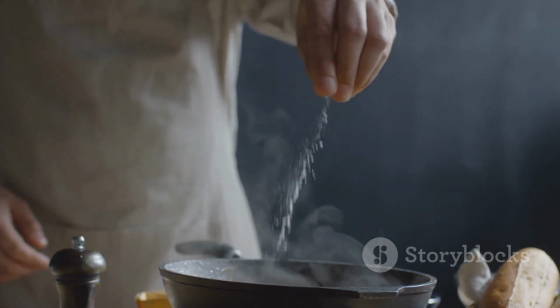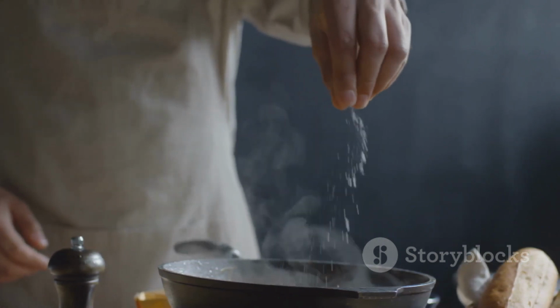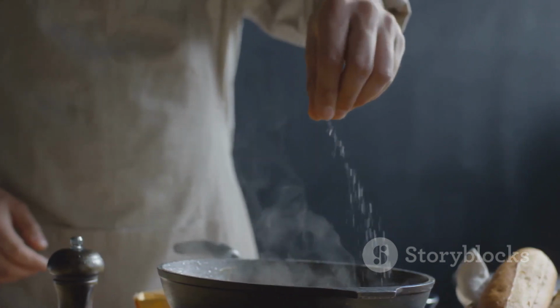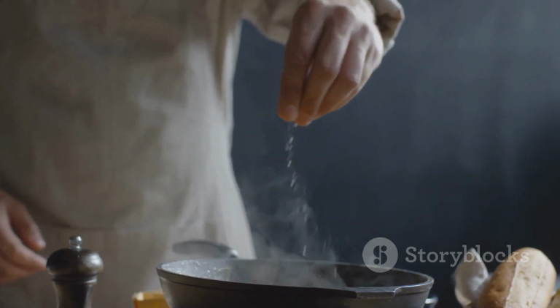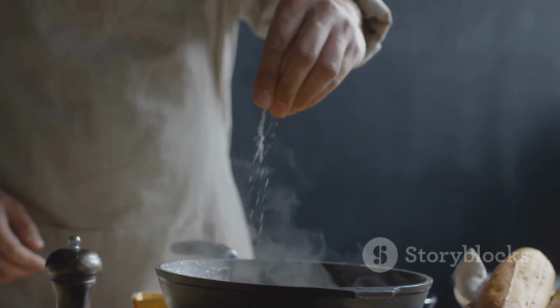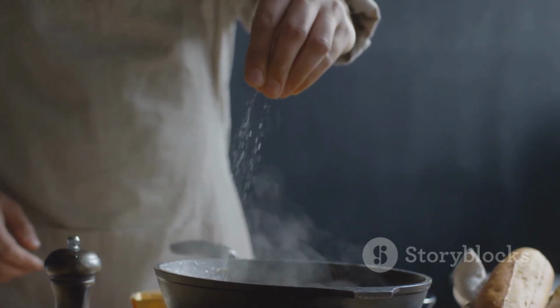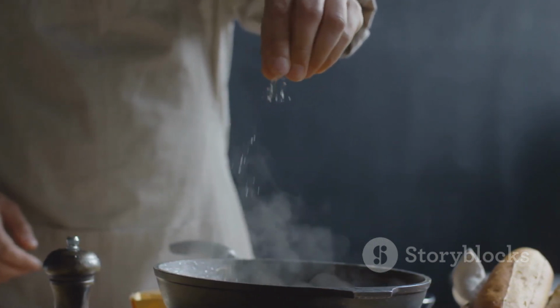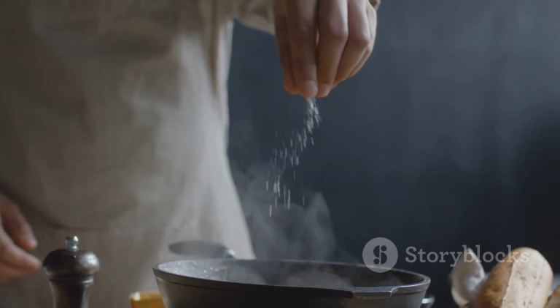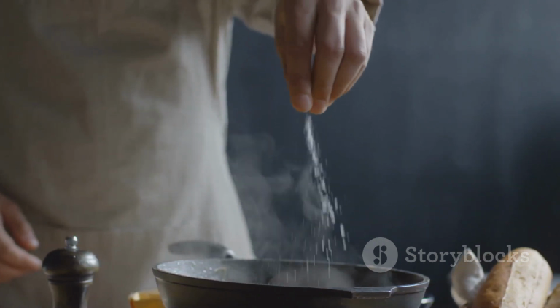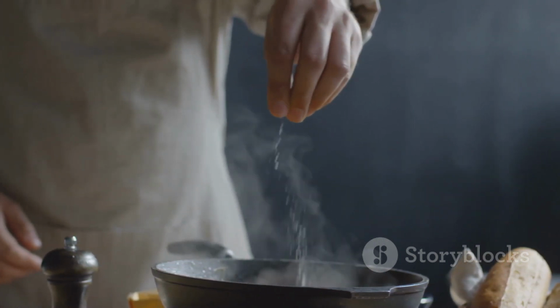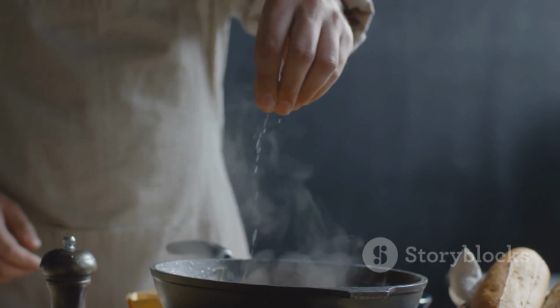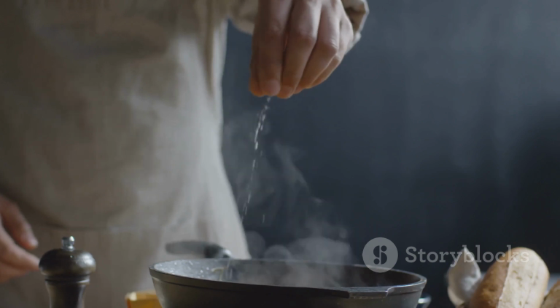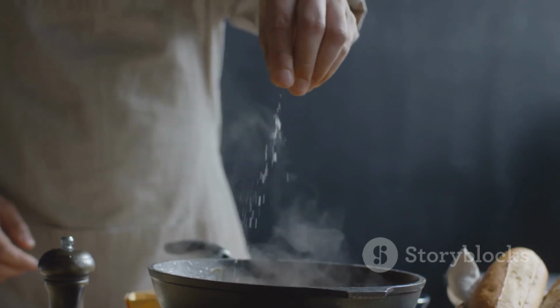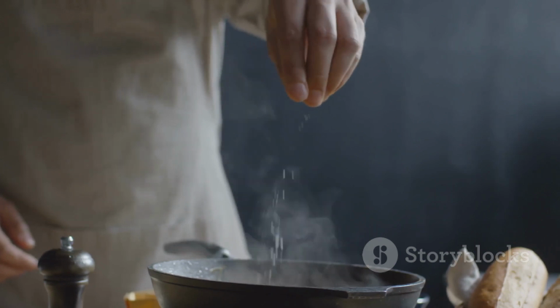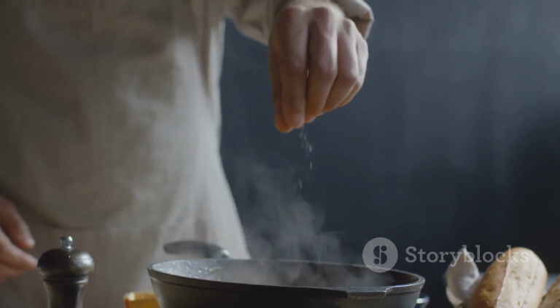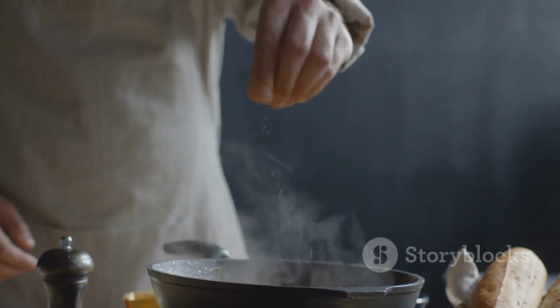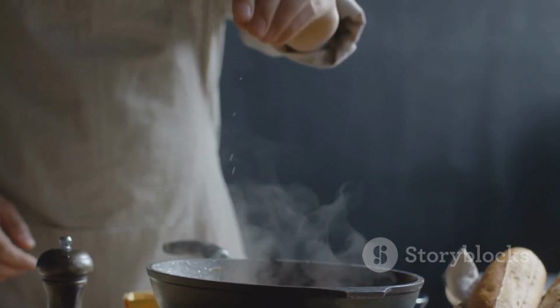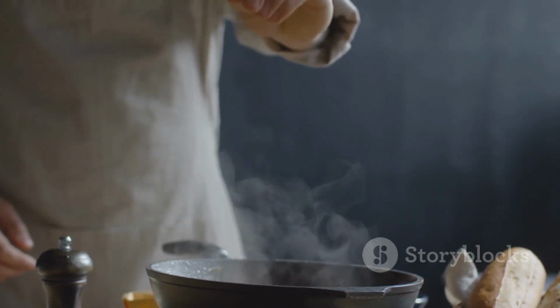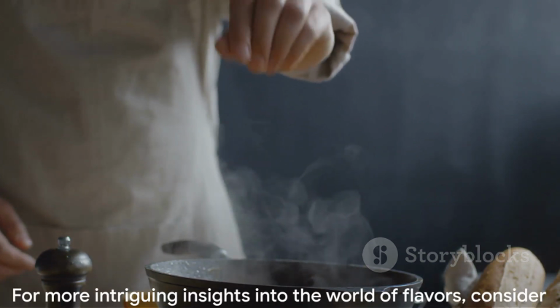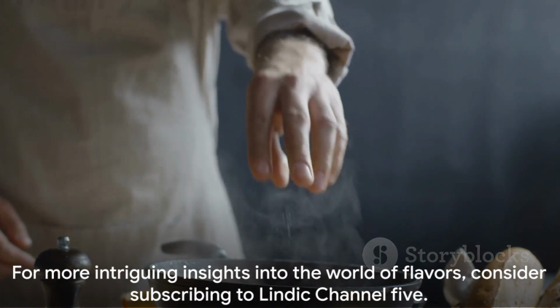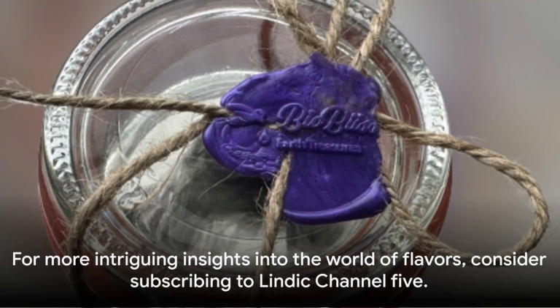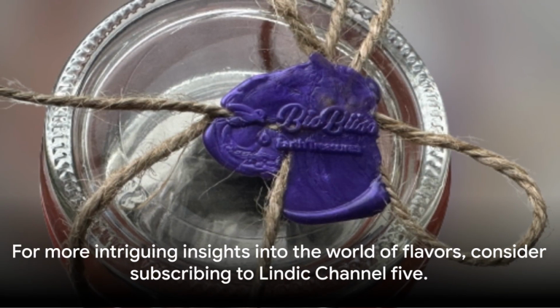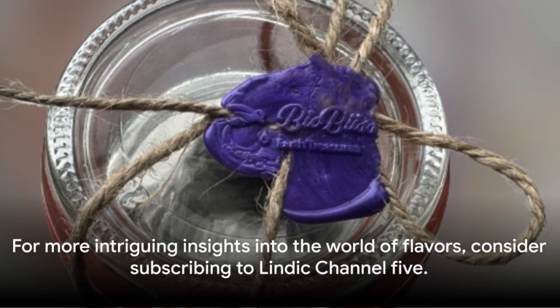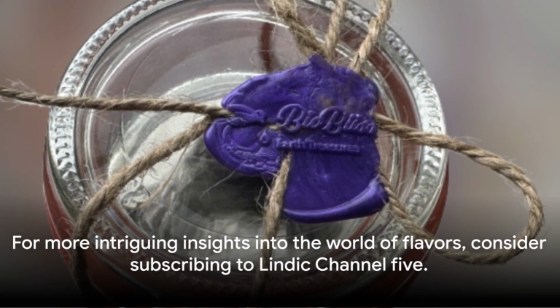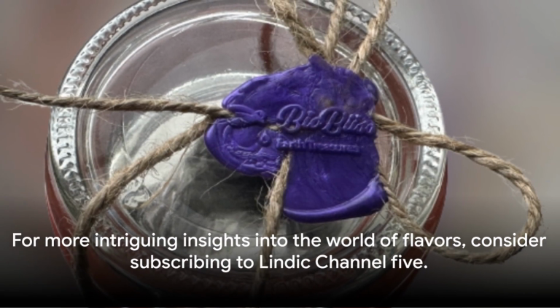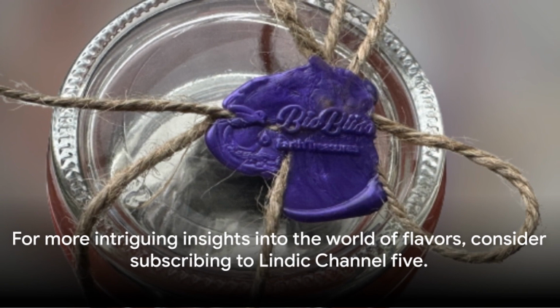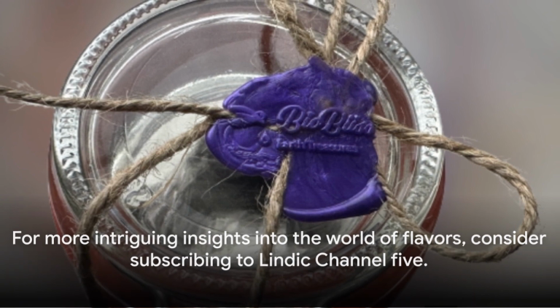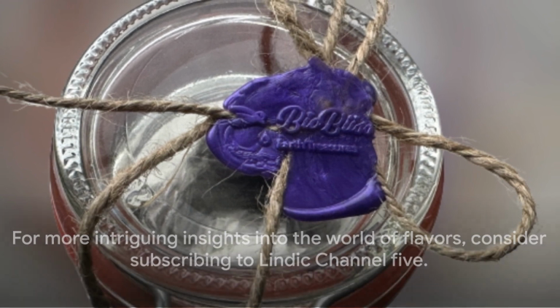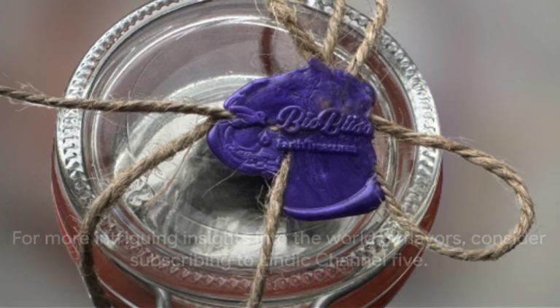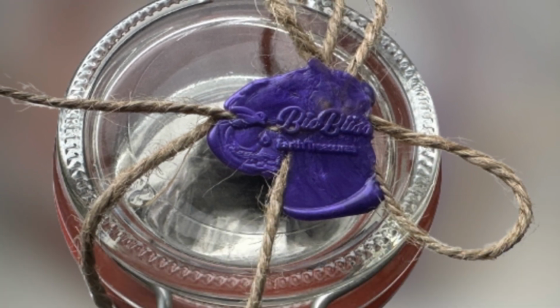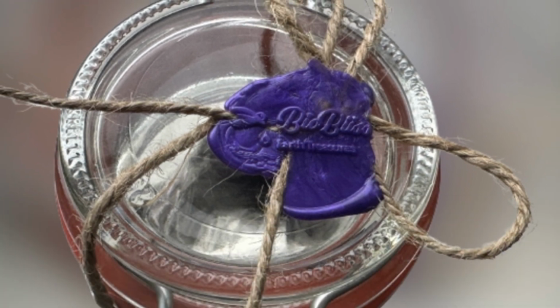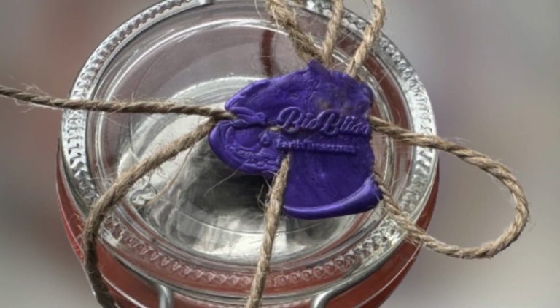For more intriguing insights into the world of flavors, consider subscribing to Lindic Channel 5. Delve into the stories behind the food we love and discover what makes them so unique.